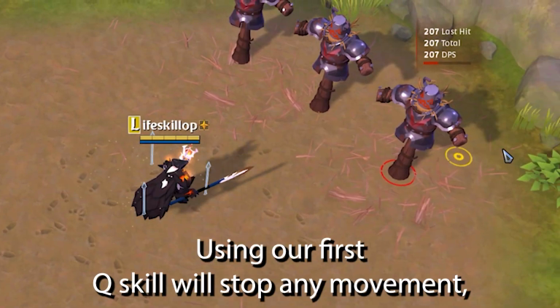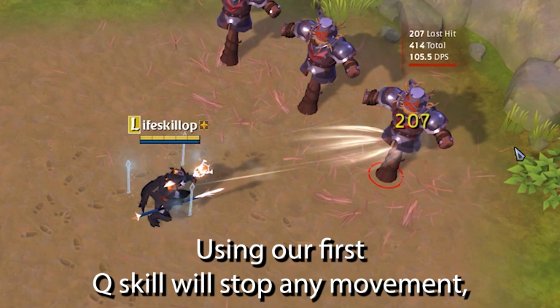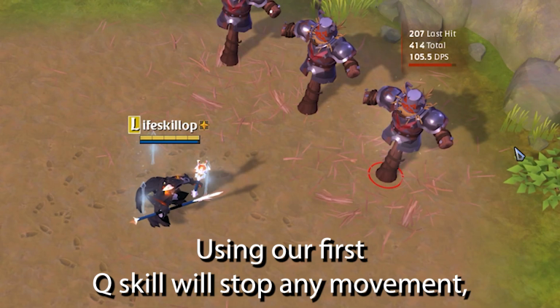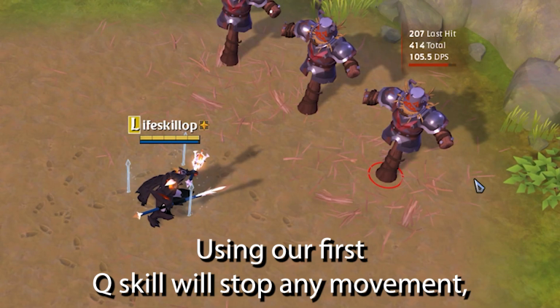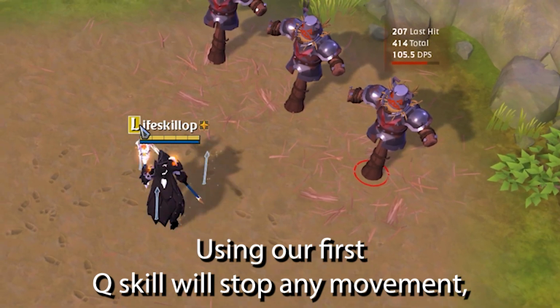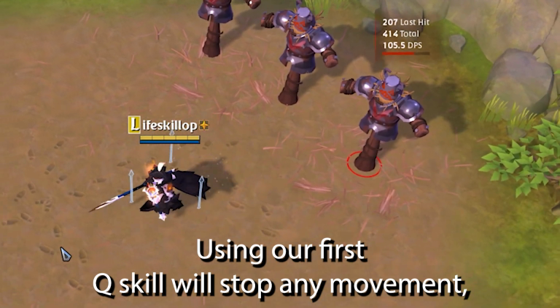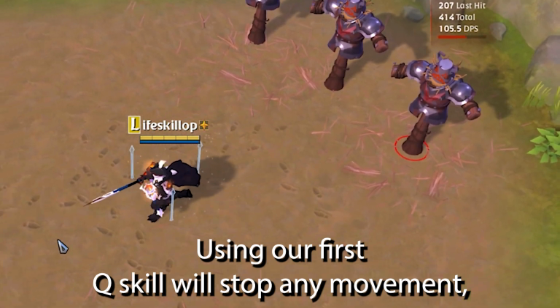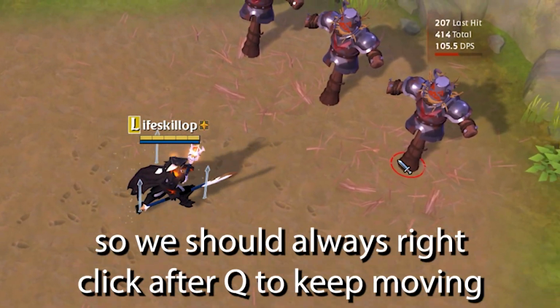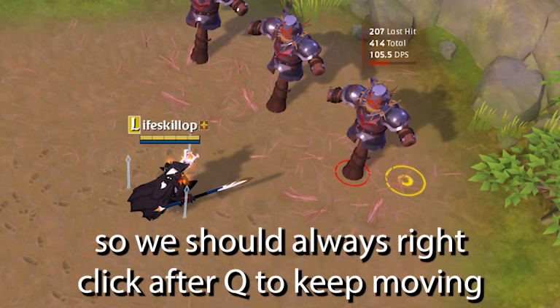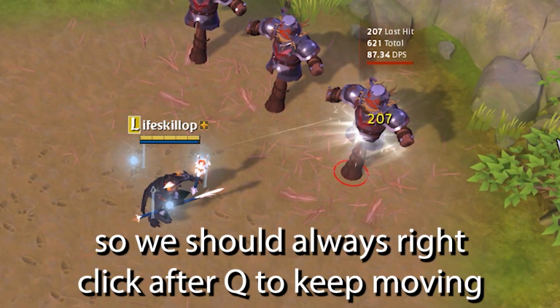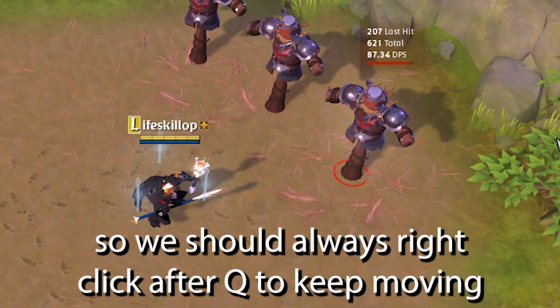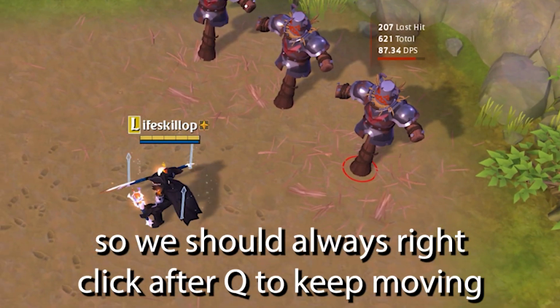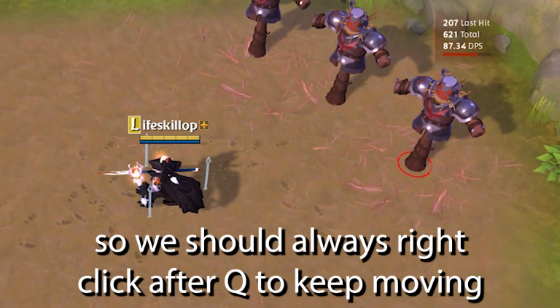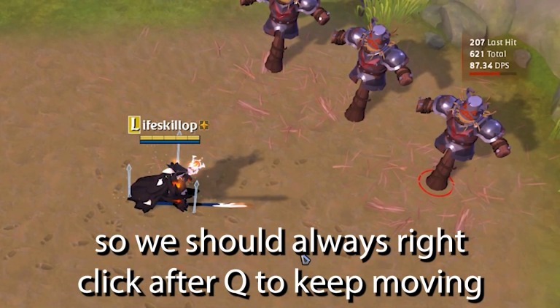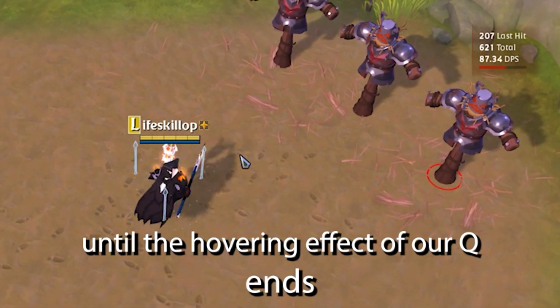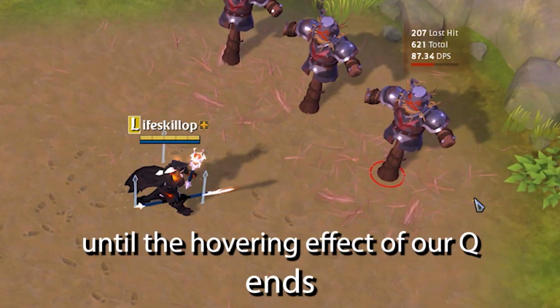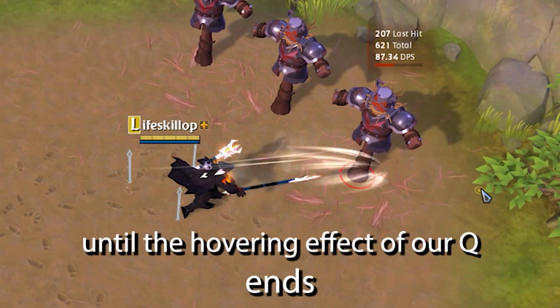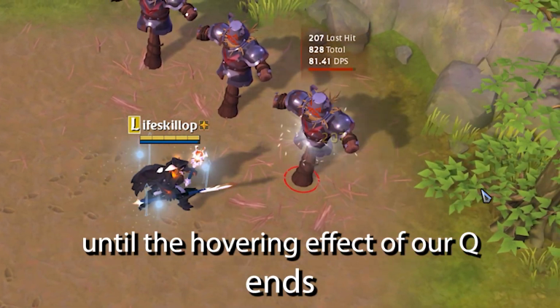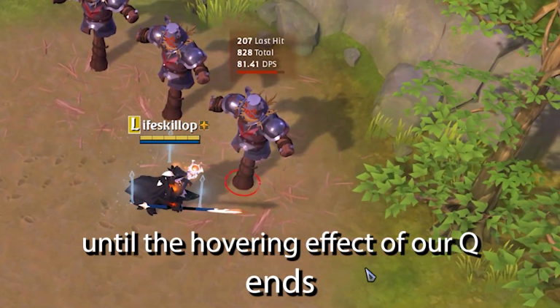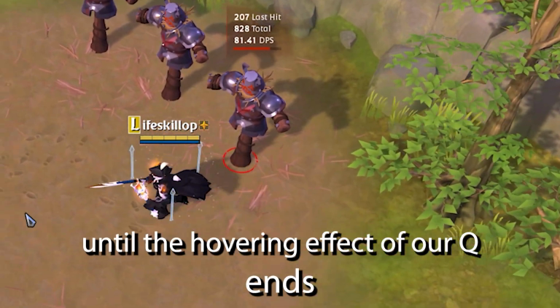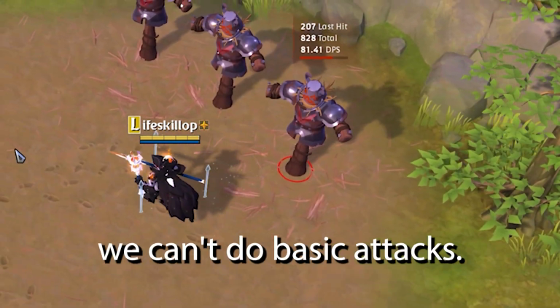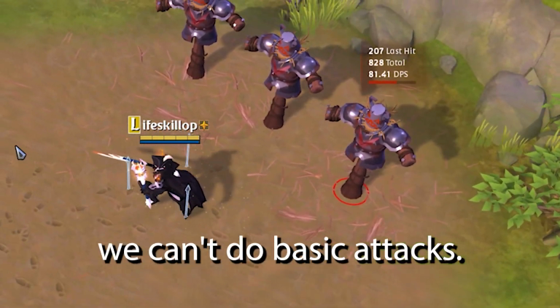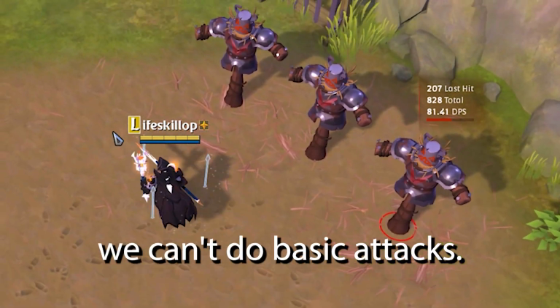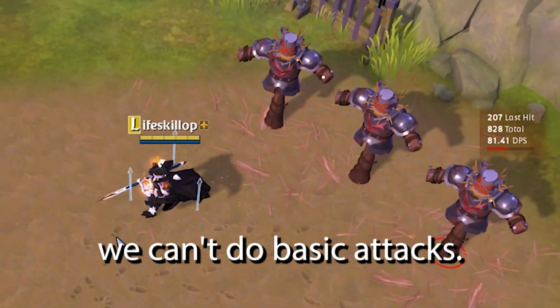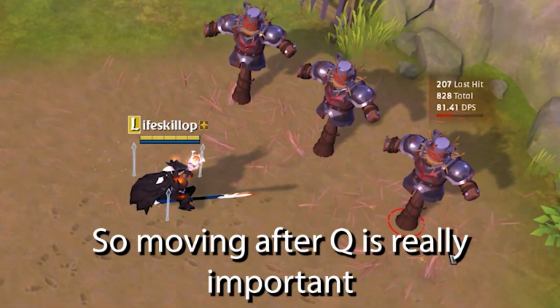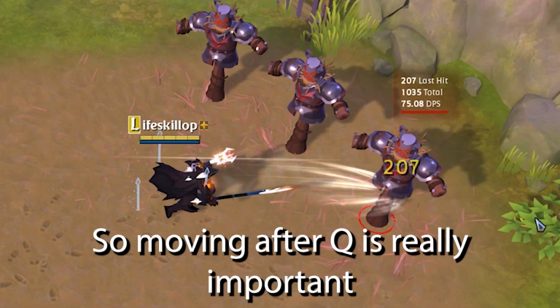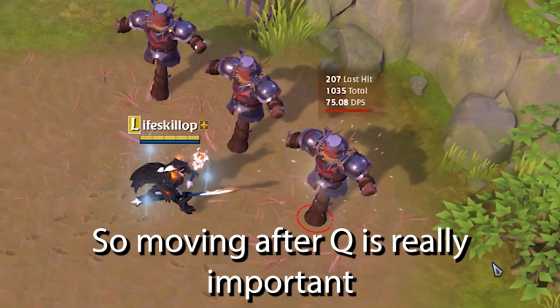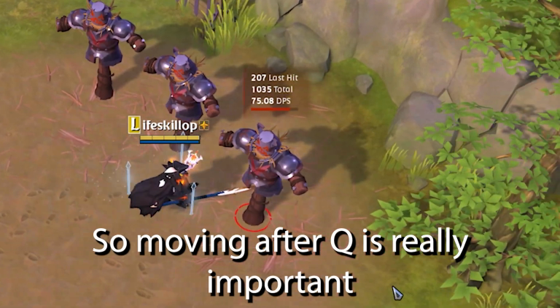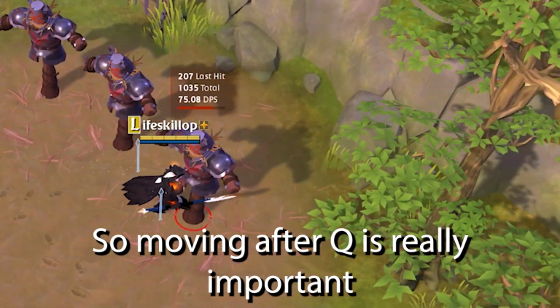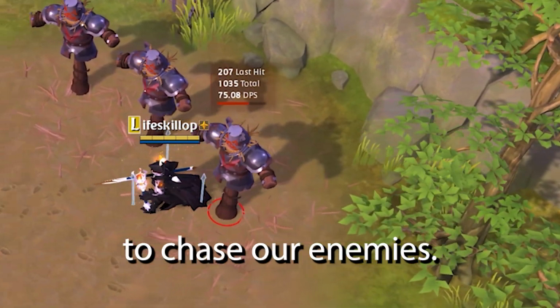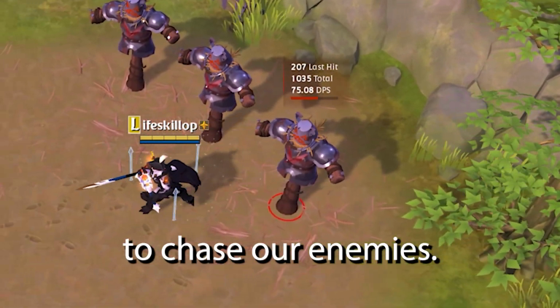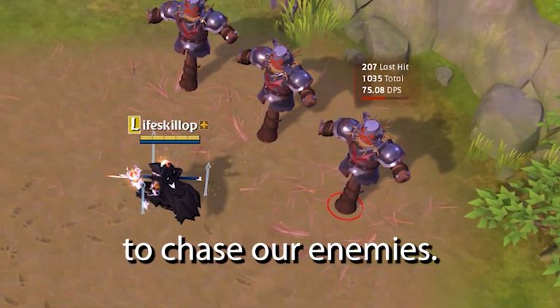Using our first Q skill will stop any movement, so we should always right-click after Q to keep moving. And until the hovering effect of our Q ends, we can't do basic attacks, so moving after Q is really important to chase our enemies.